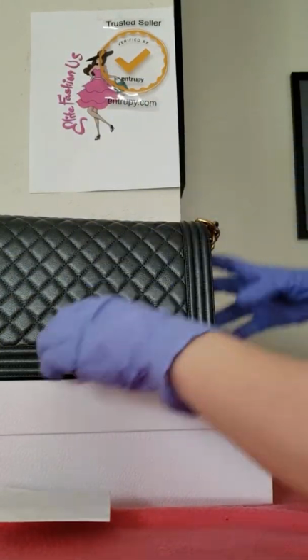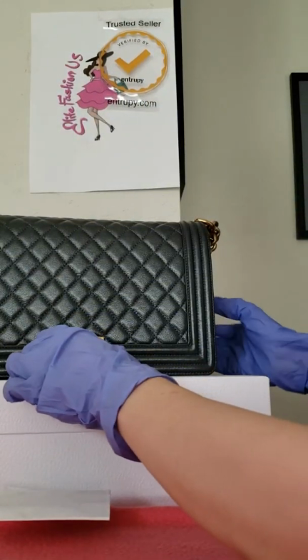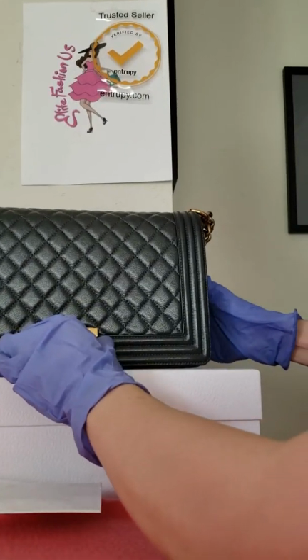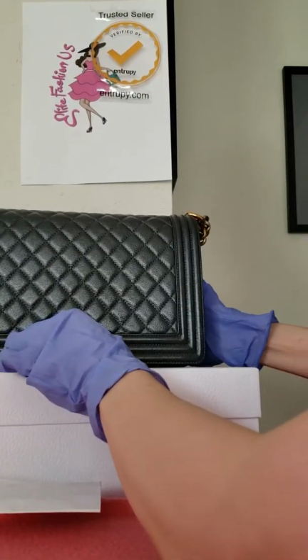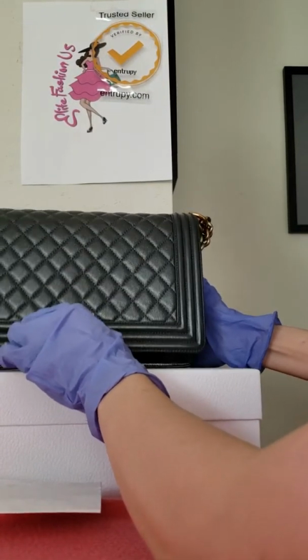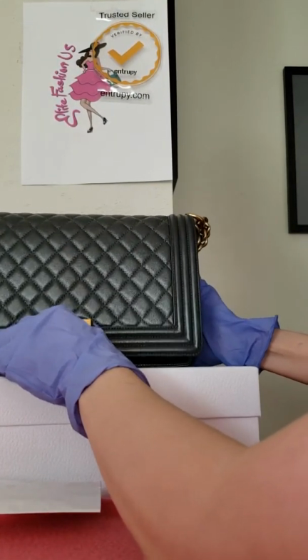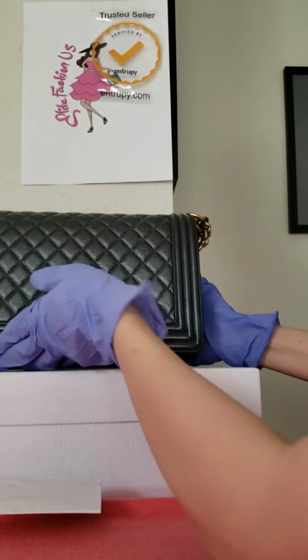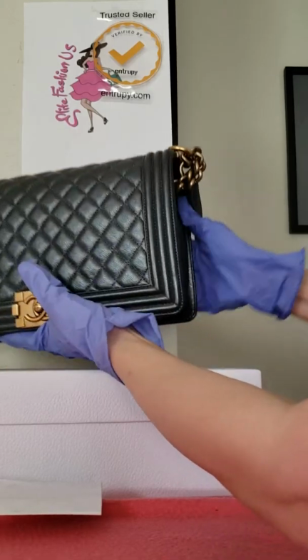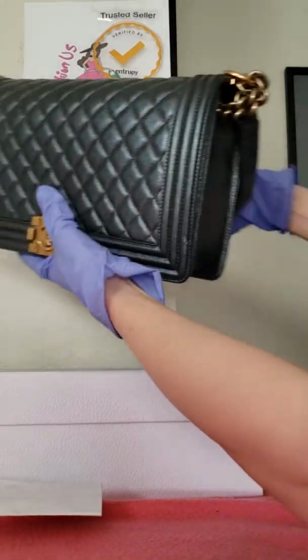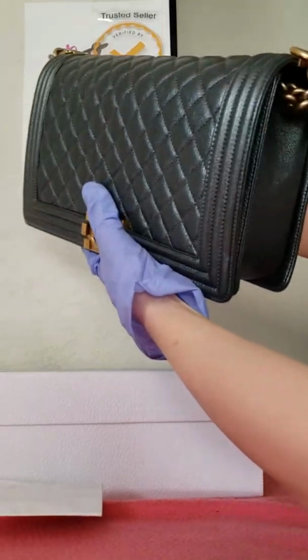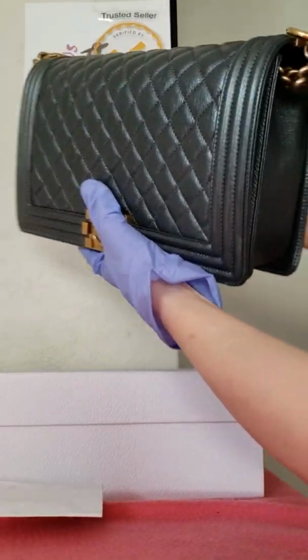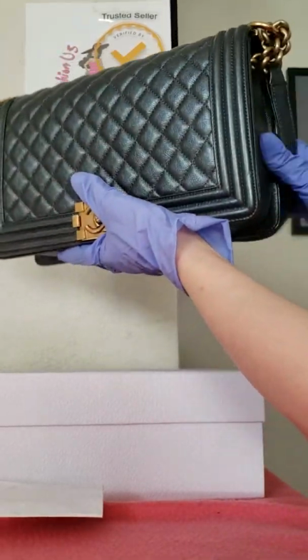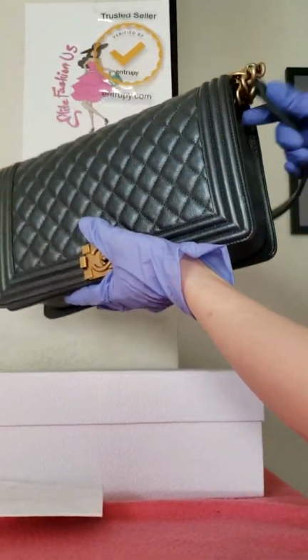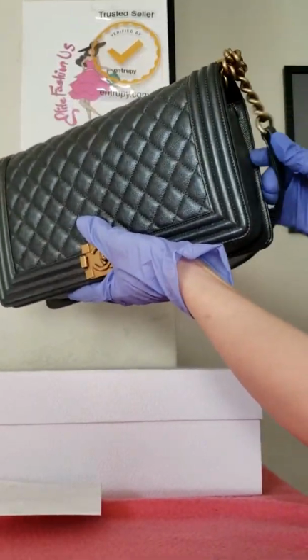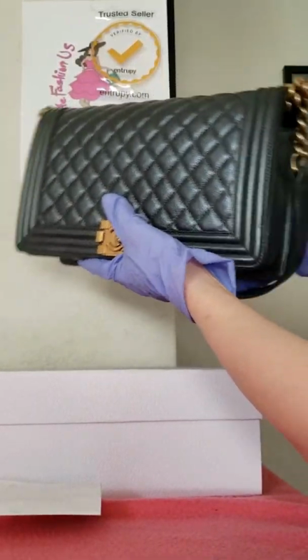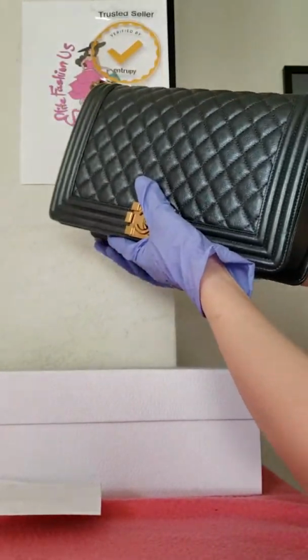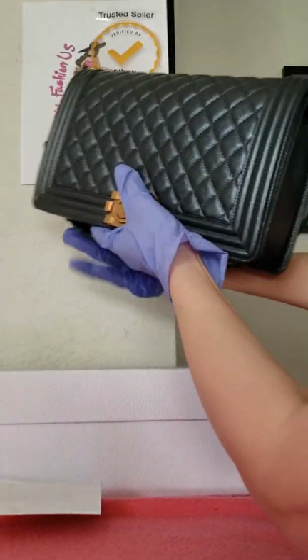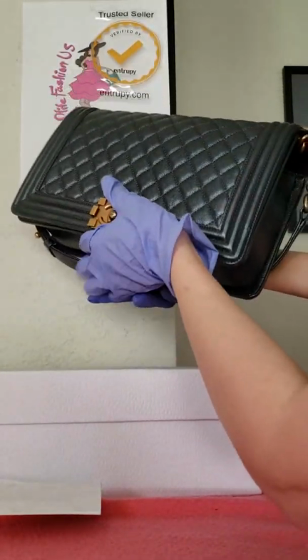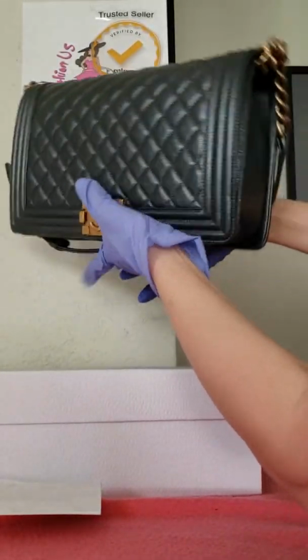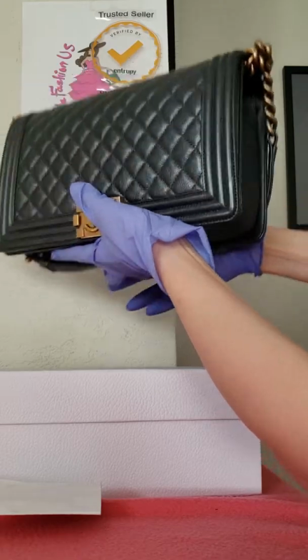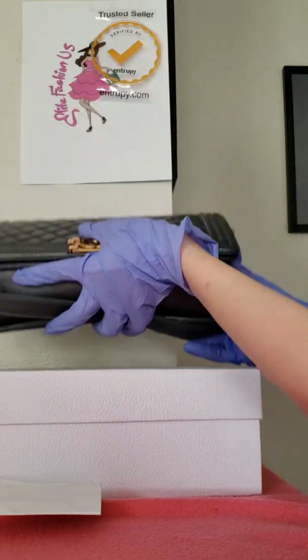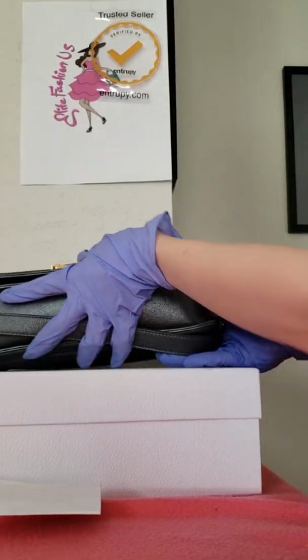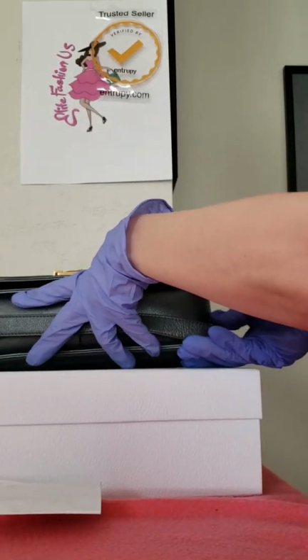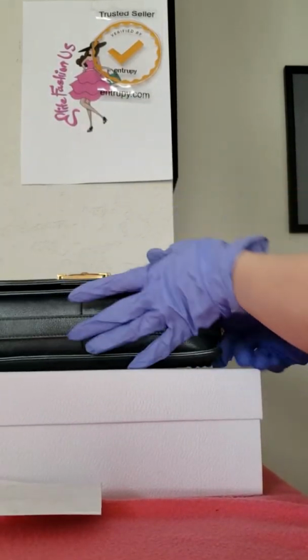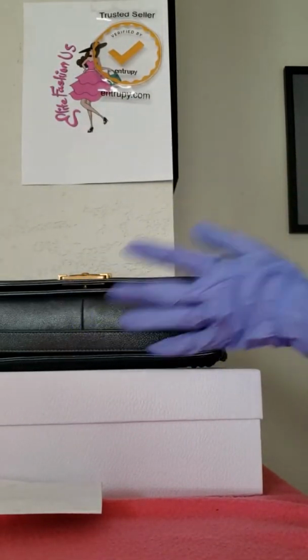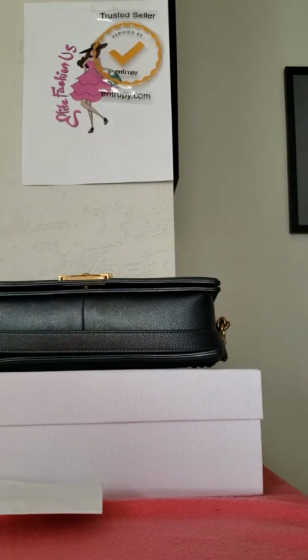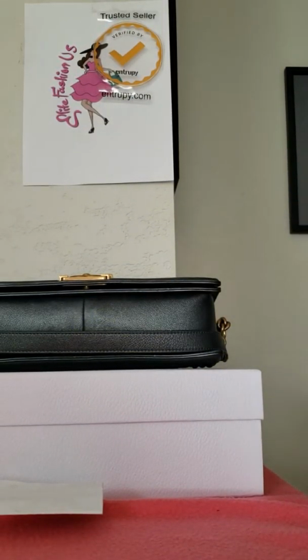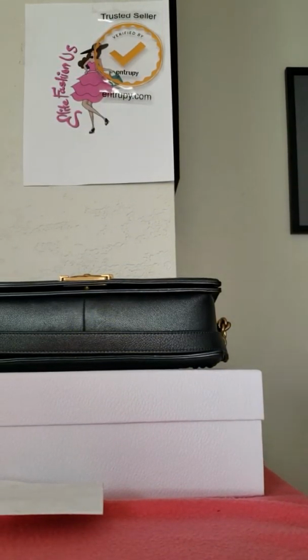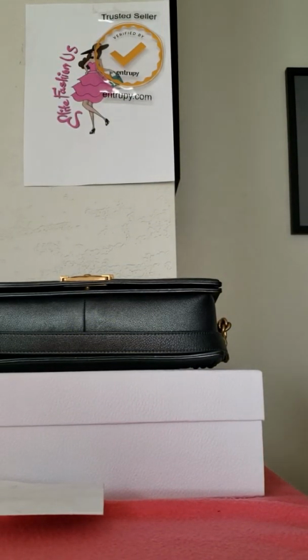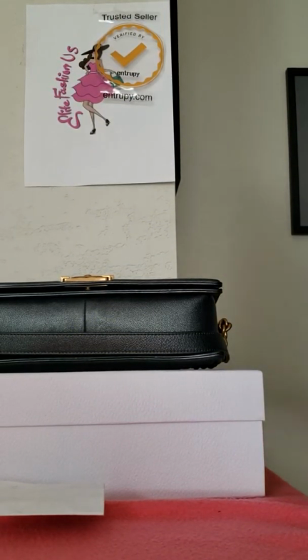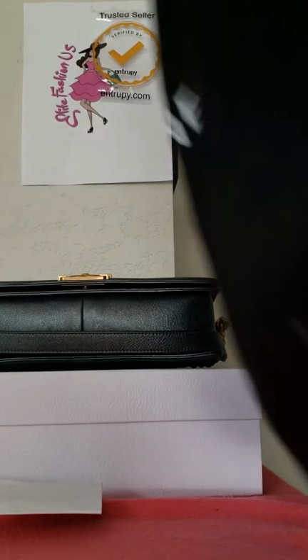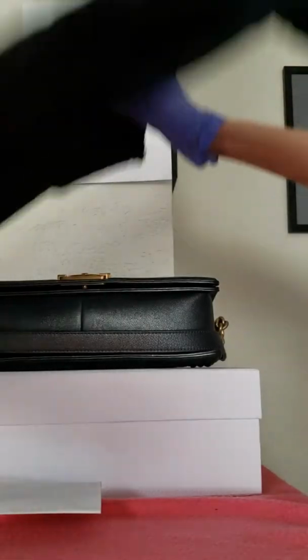We want to place the stuffing right there, then close the bag. Make sure this part is positioned correctly, and then we're going to put it into the dust bag.